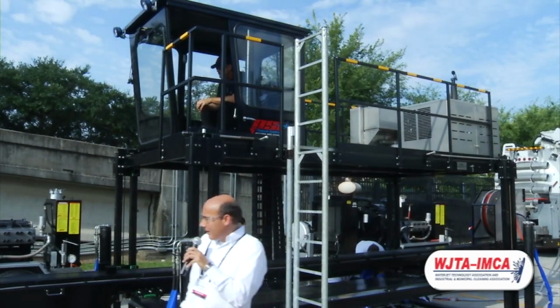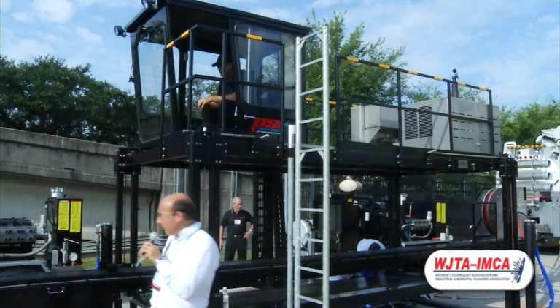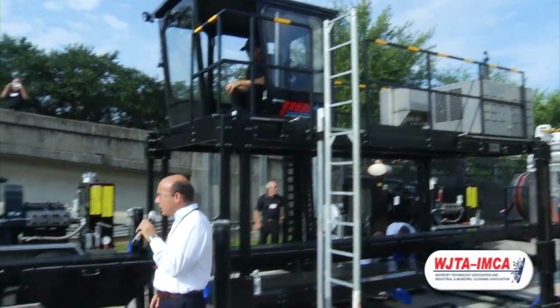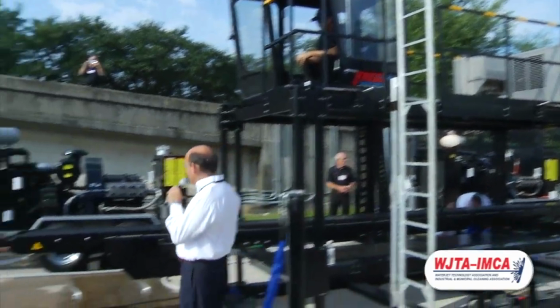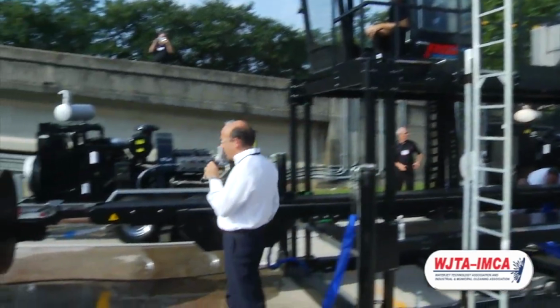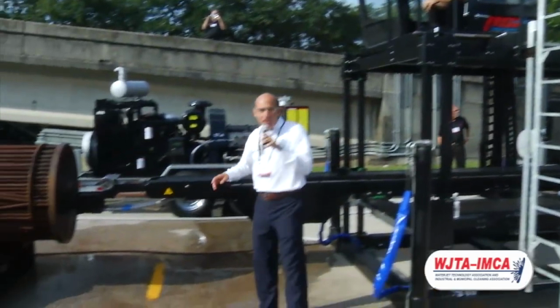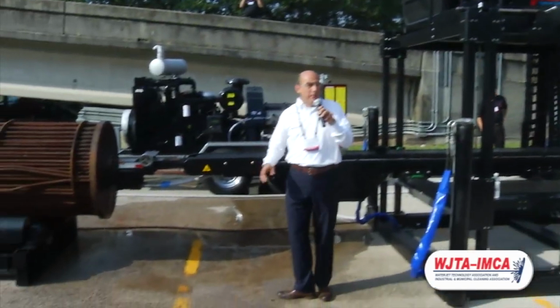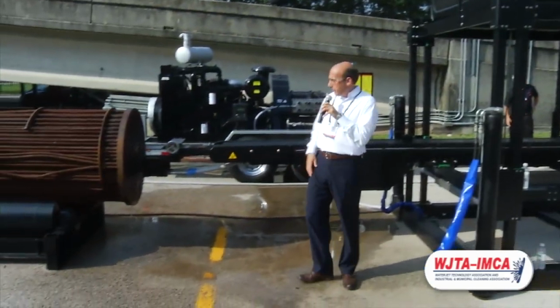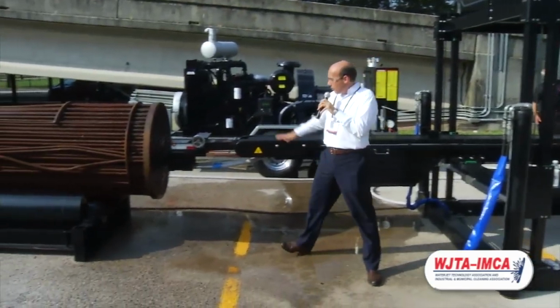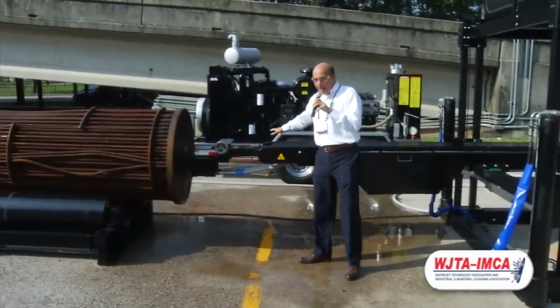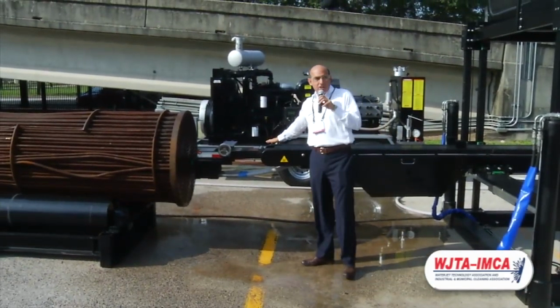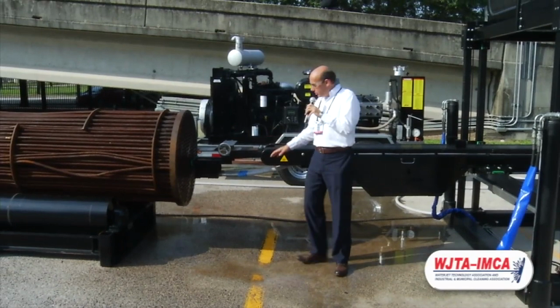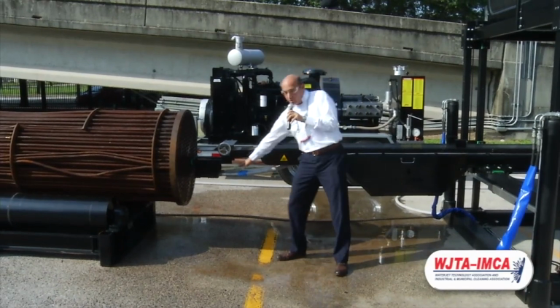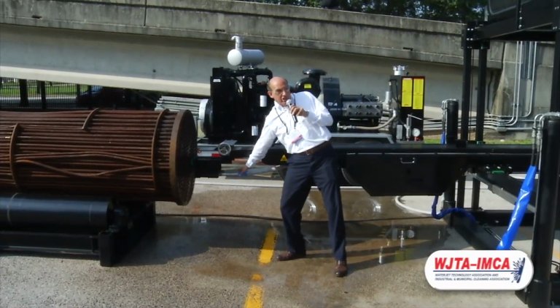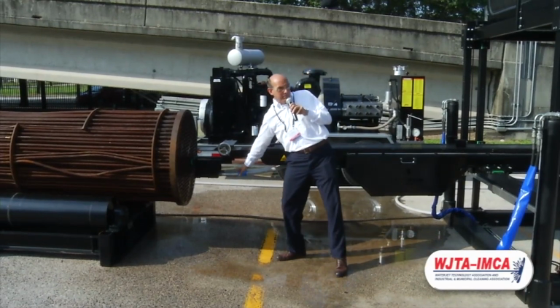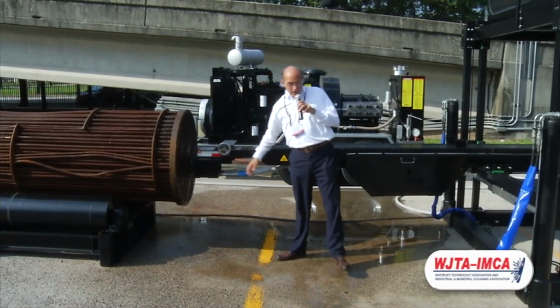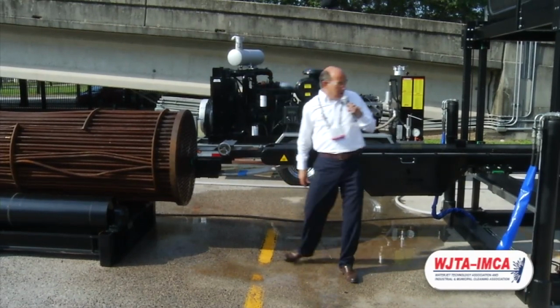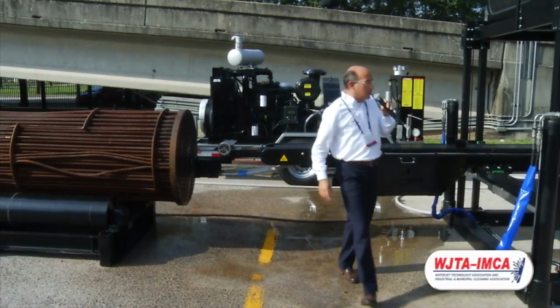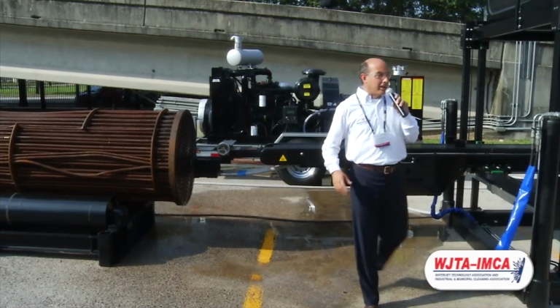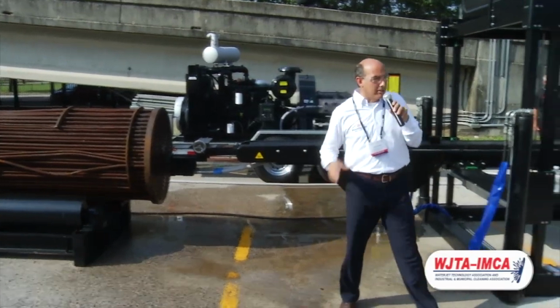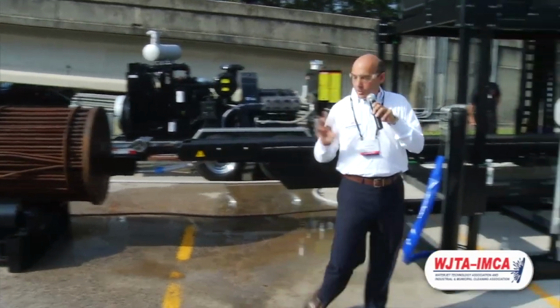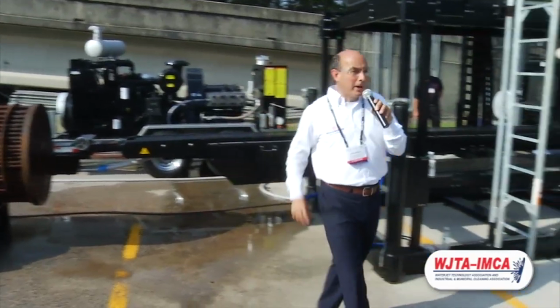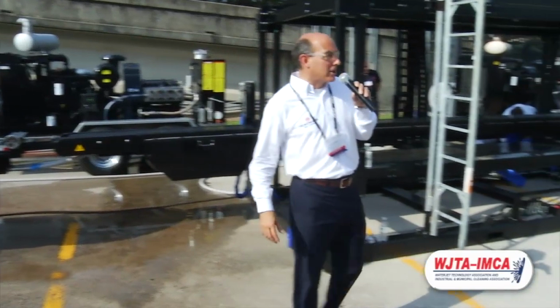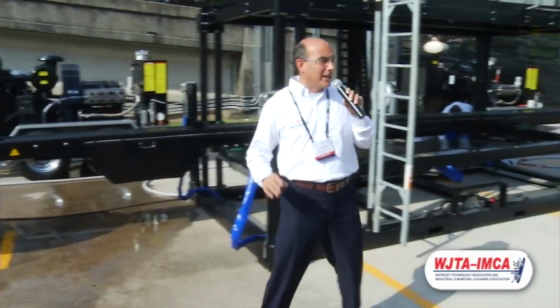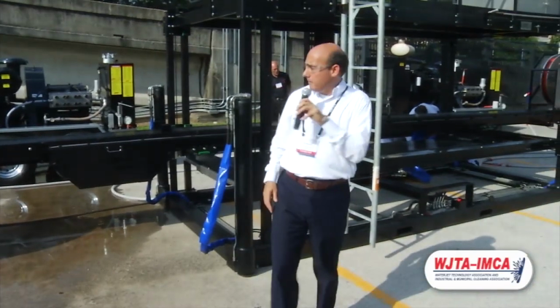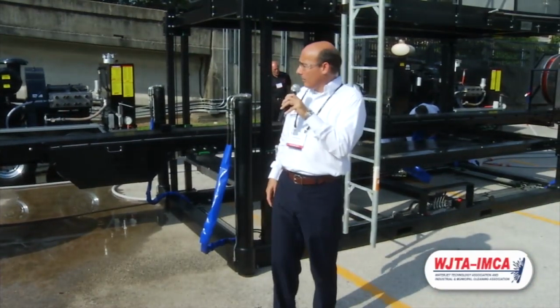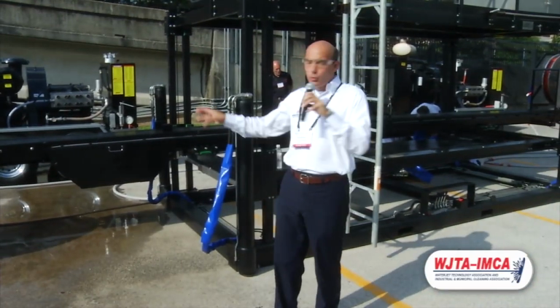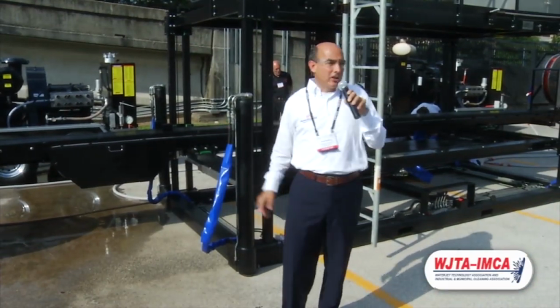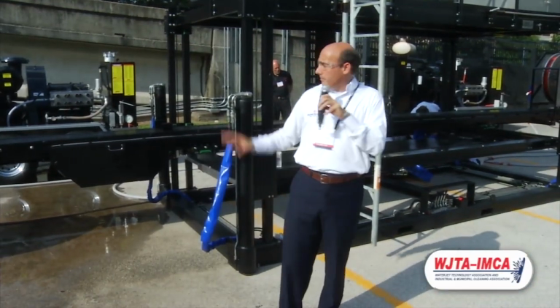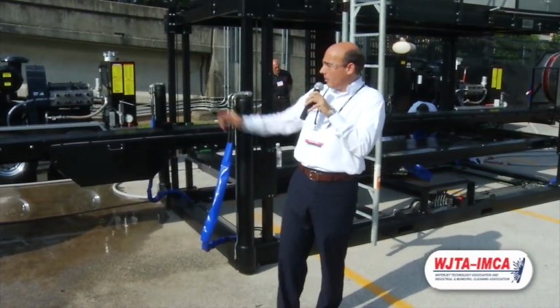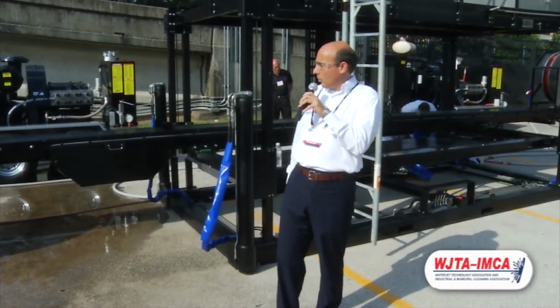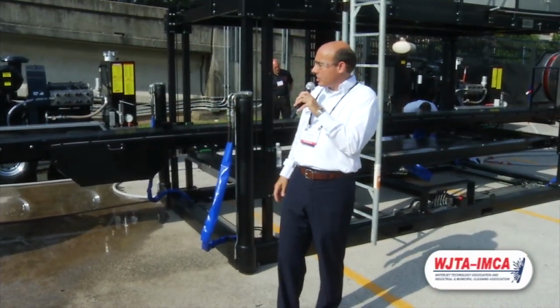The next thing we're going to do is change the pump from the lances to the shotgun system. So we're actually going to run two Barracudas at 20K, 20 gallons a minute, with this system.